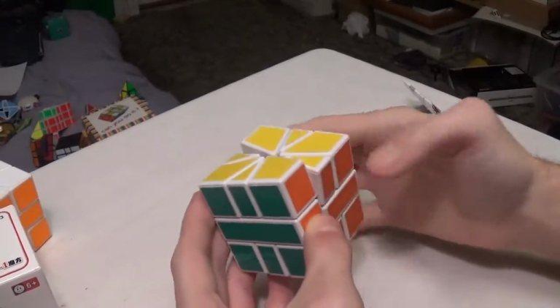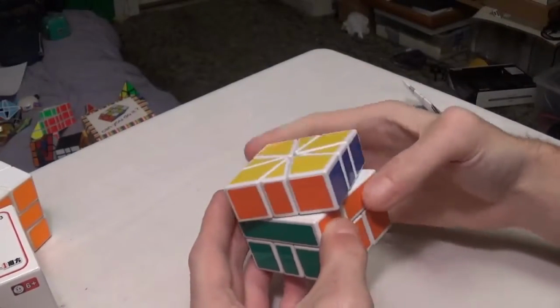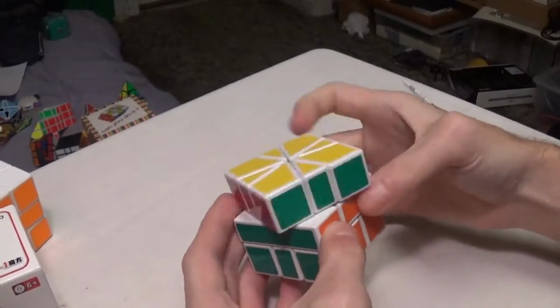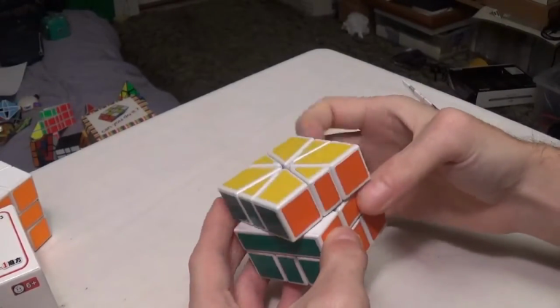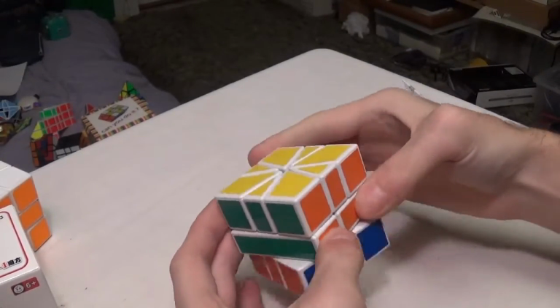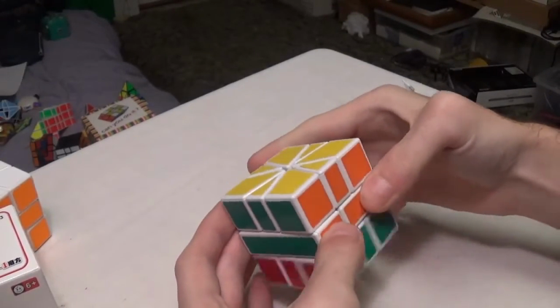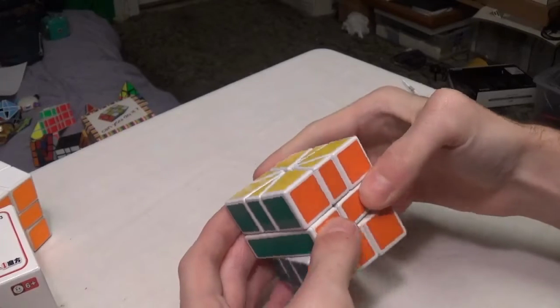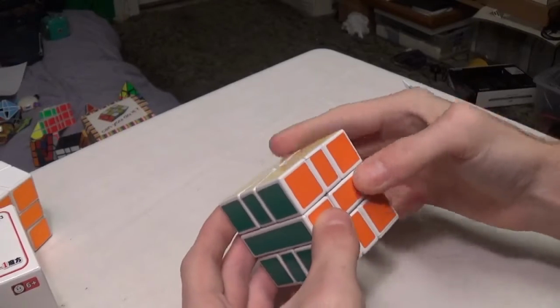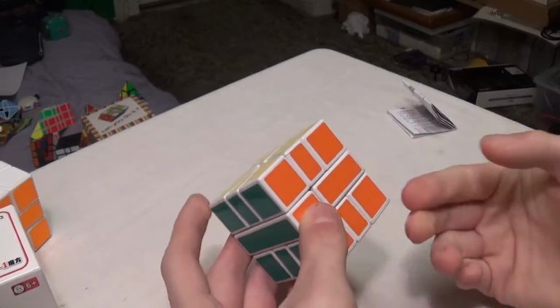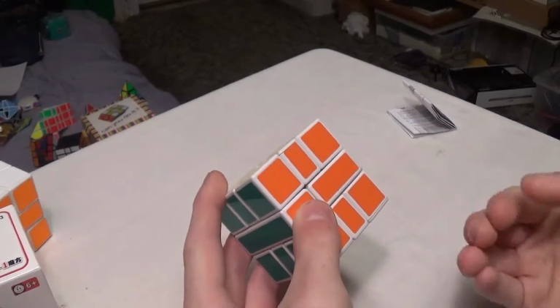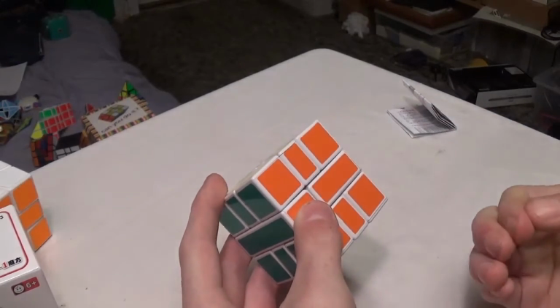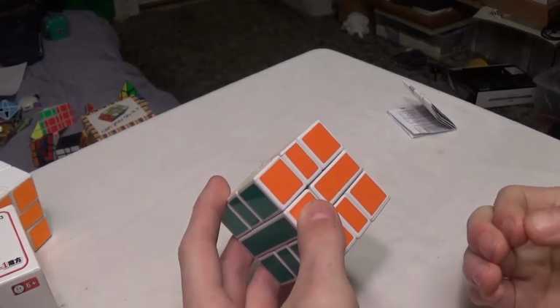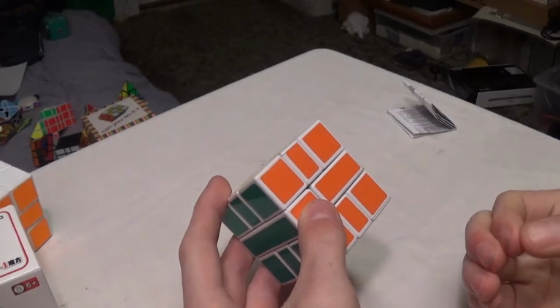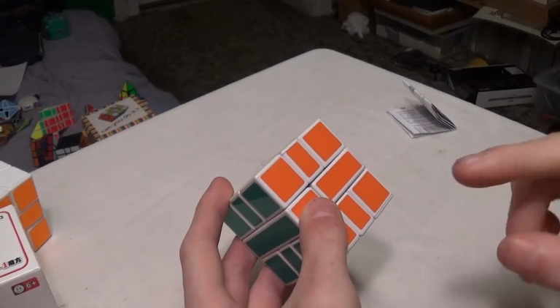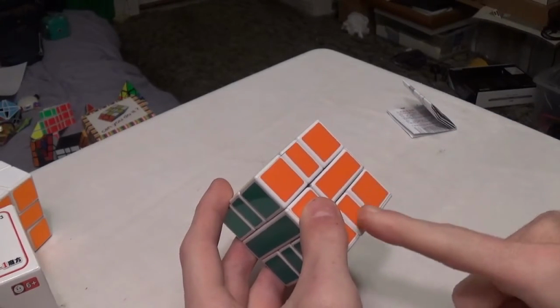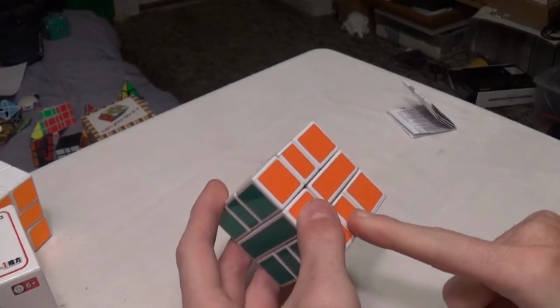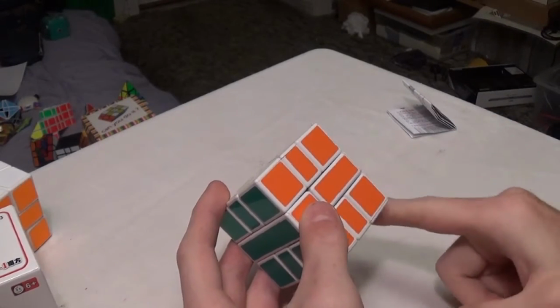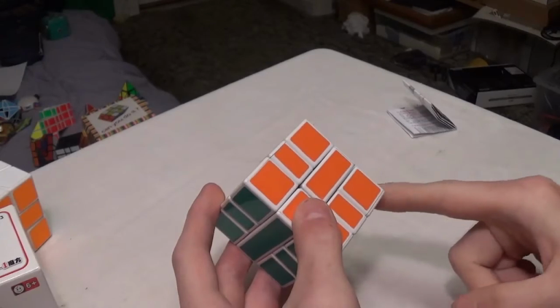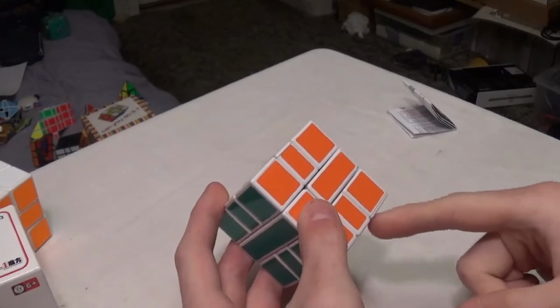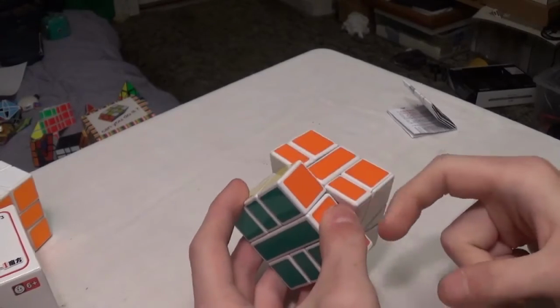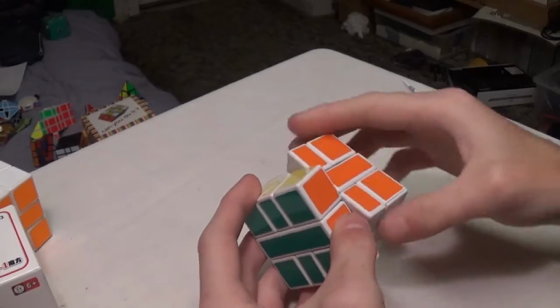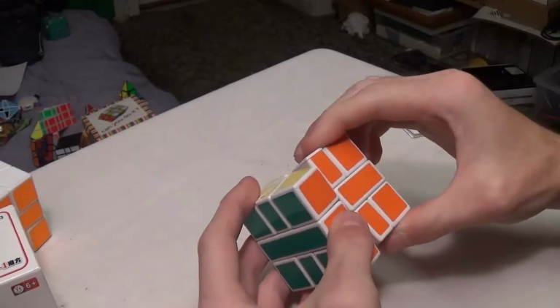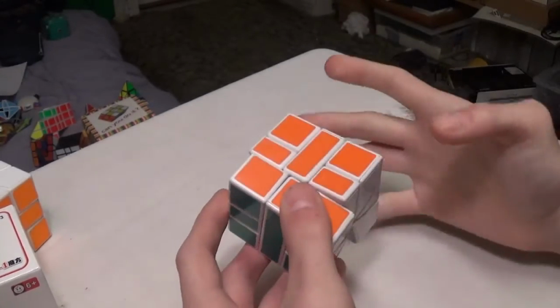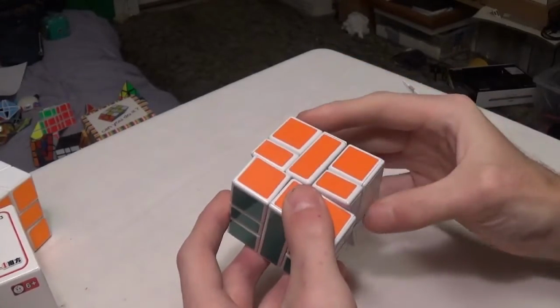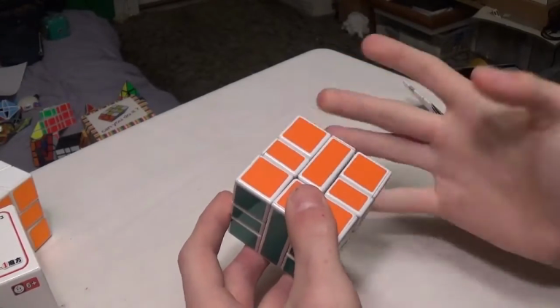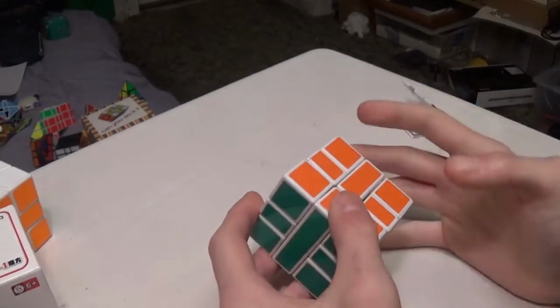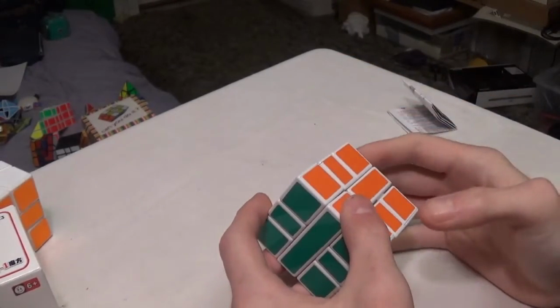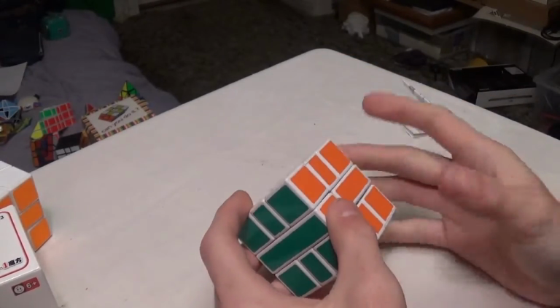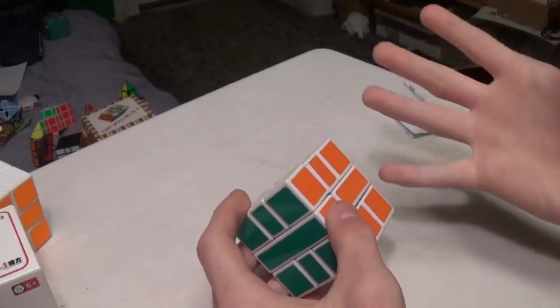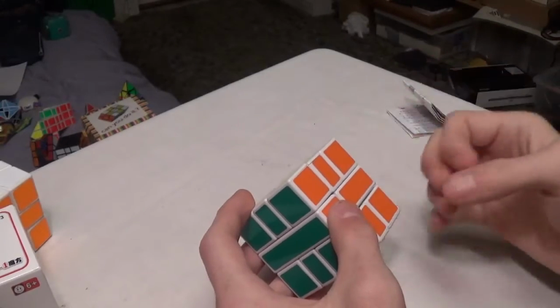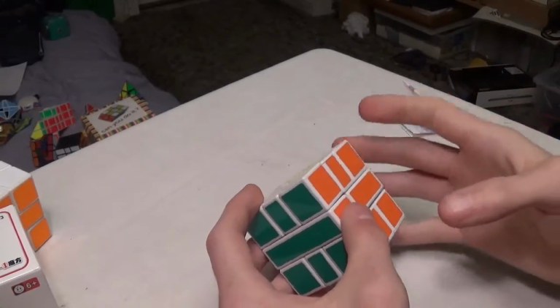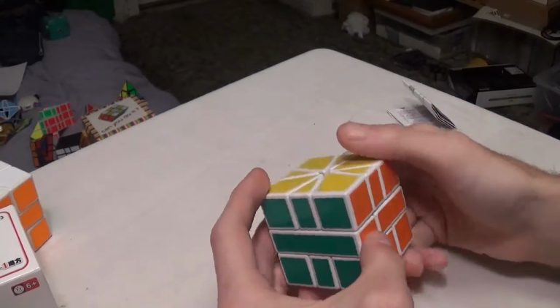The U and D layers turned really good because I did something to make it work a bit better, and I will explain that later on in the review.